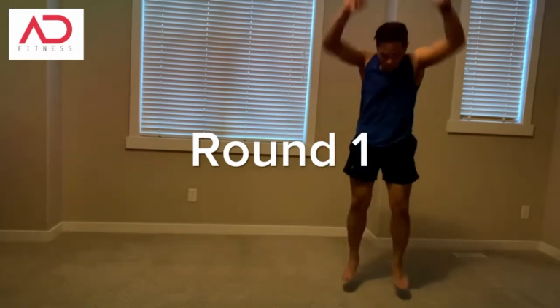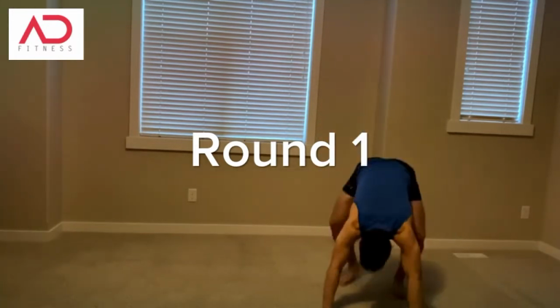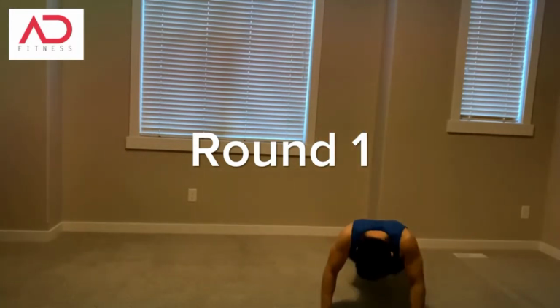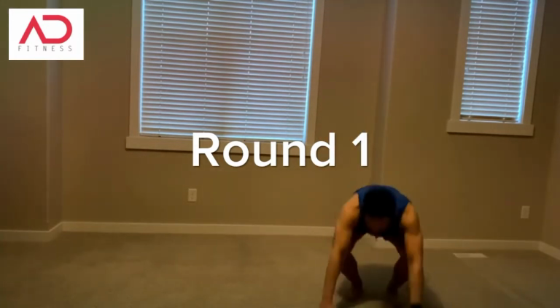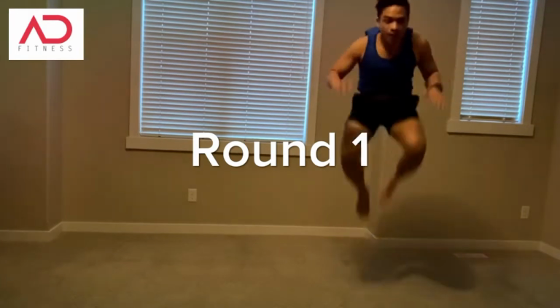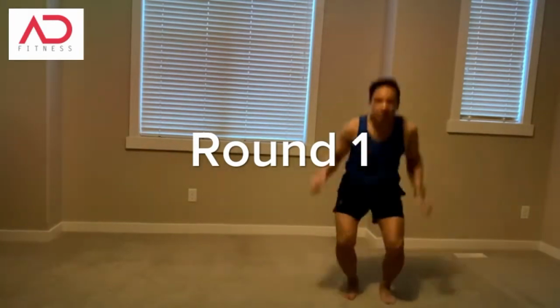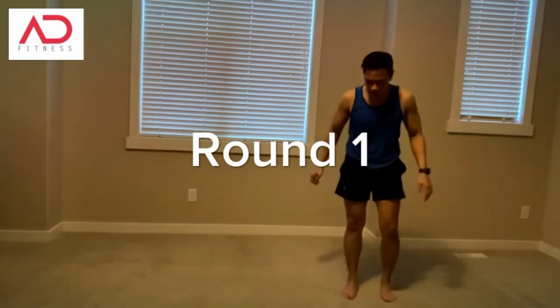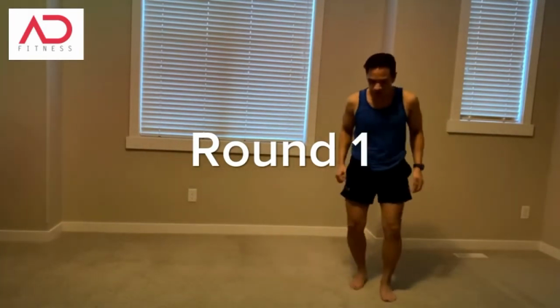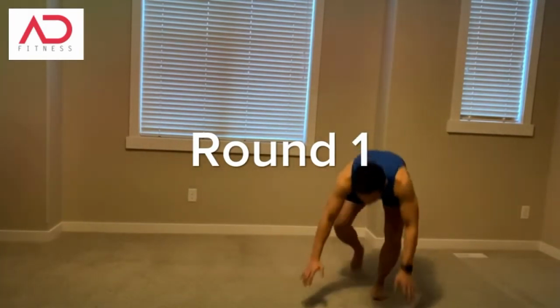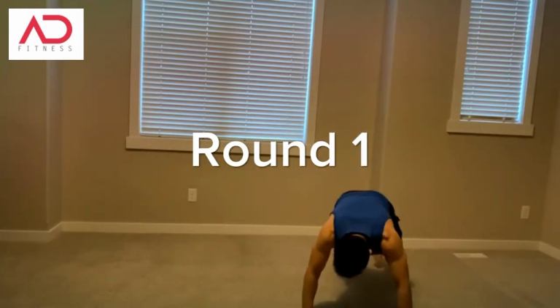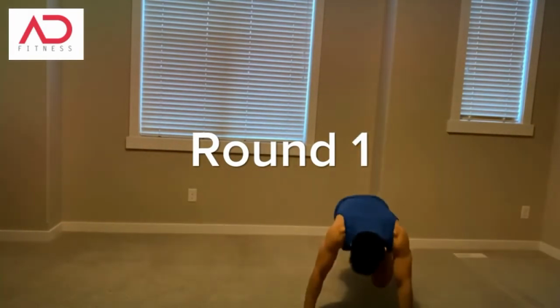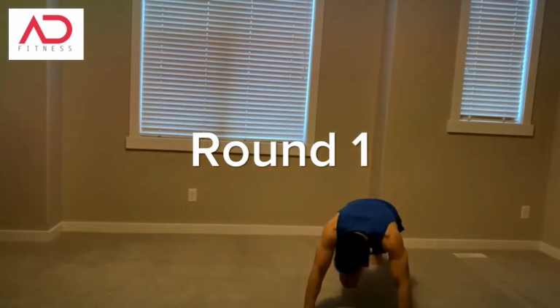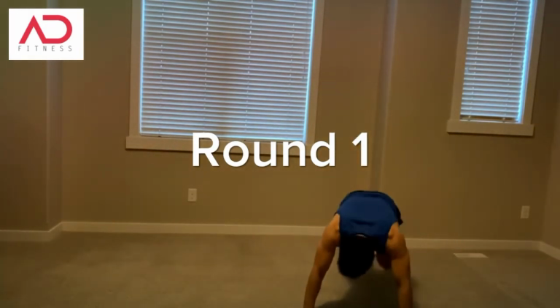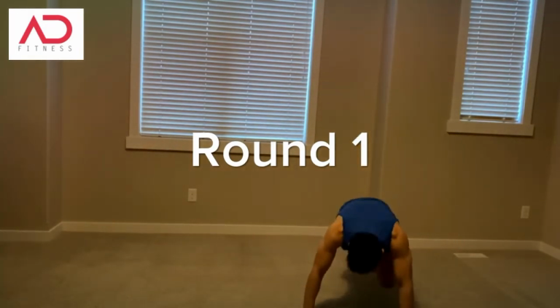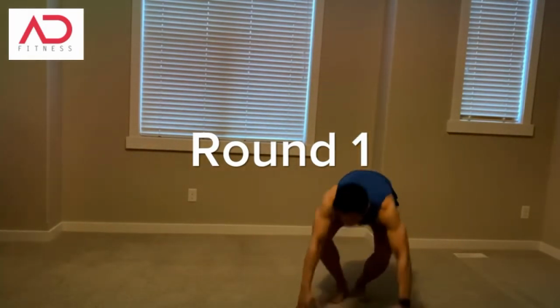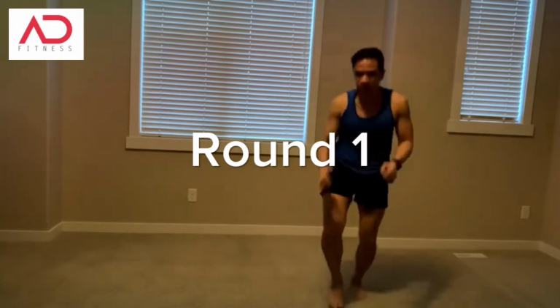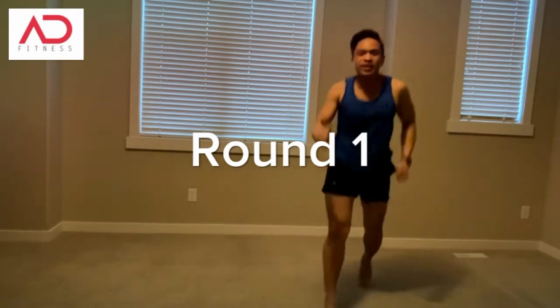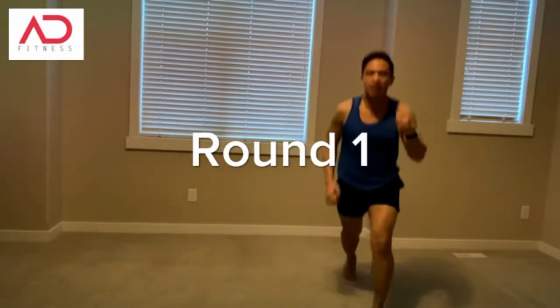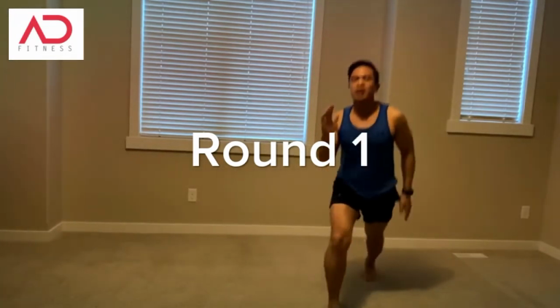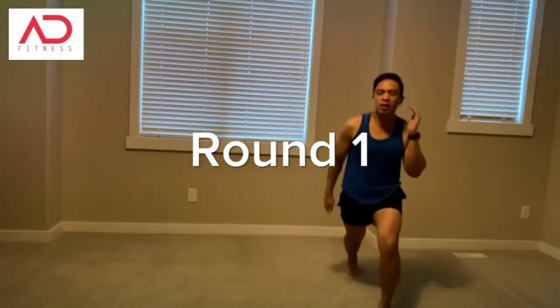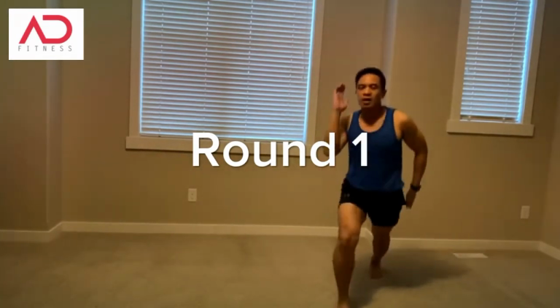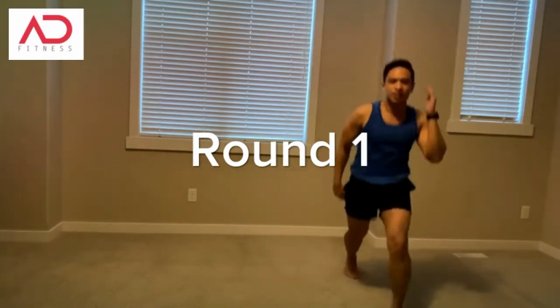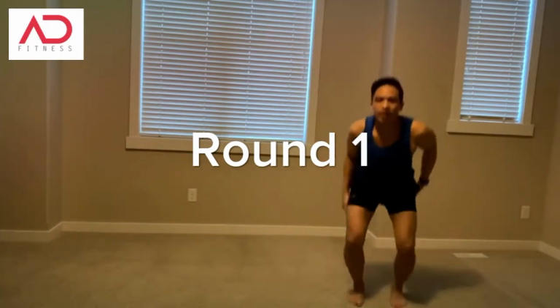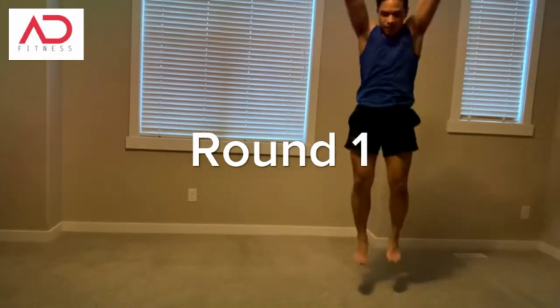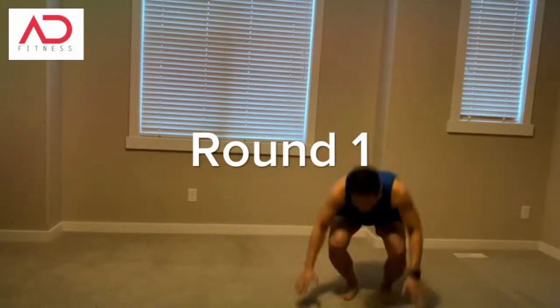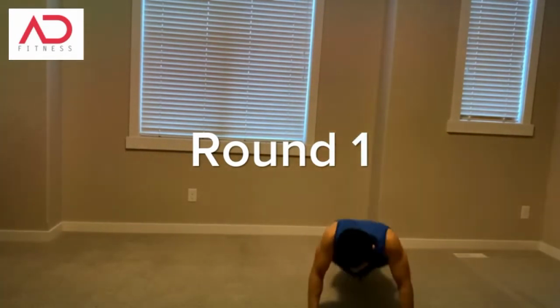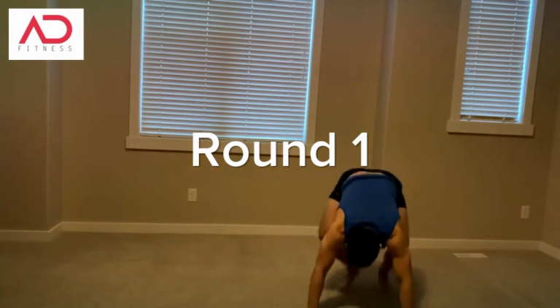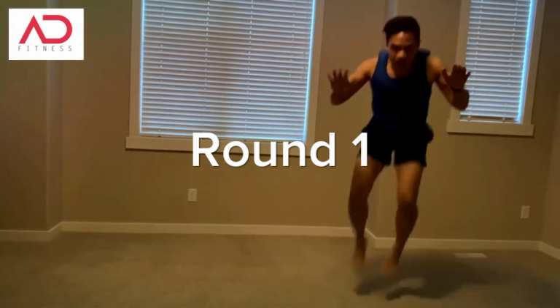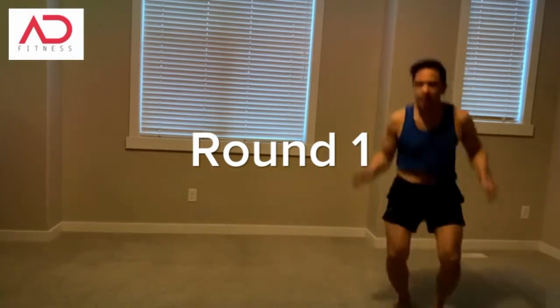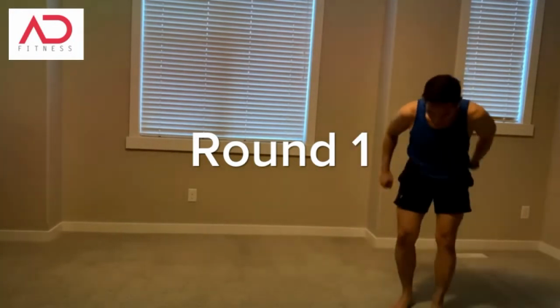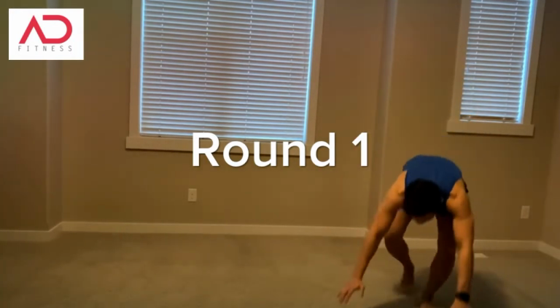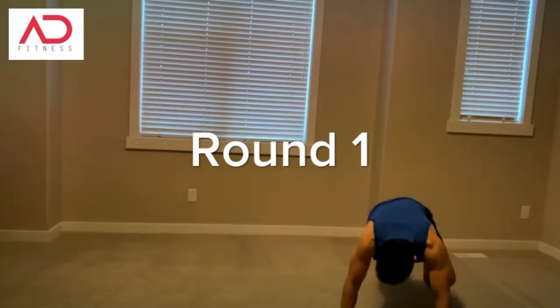Burpee. High knee. Mountain climbers. Jumping lunges. Spread over. Burpee. High knee. Mountain climbers.